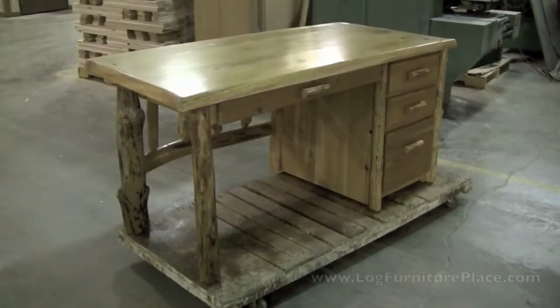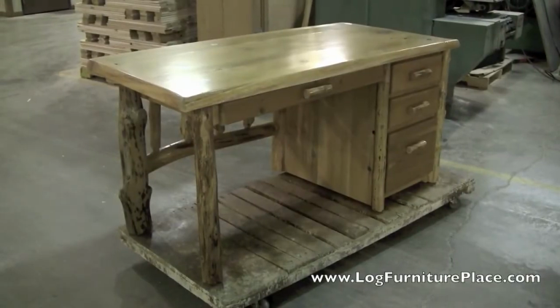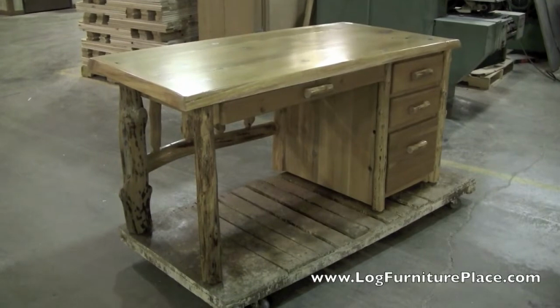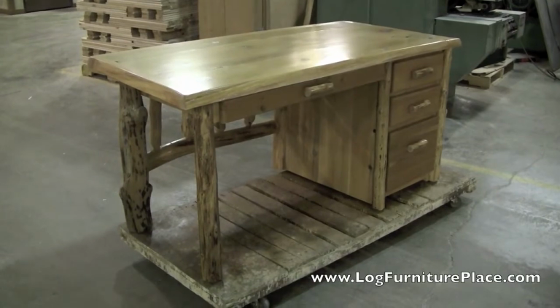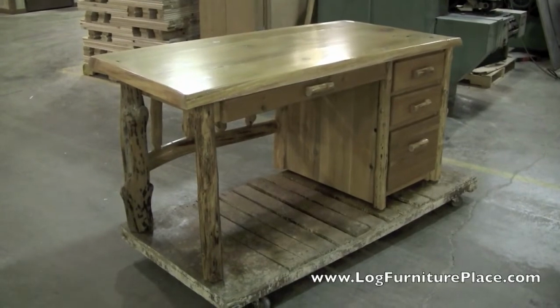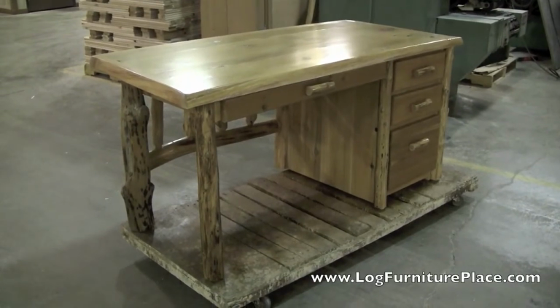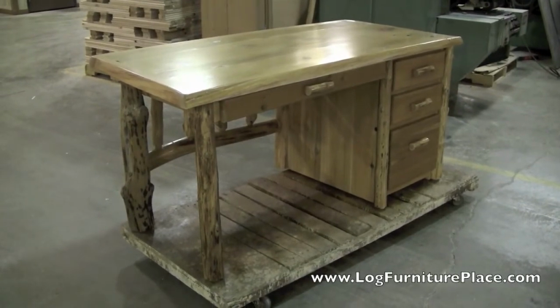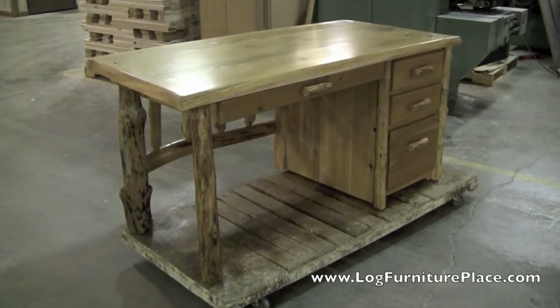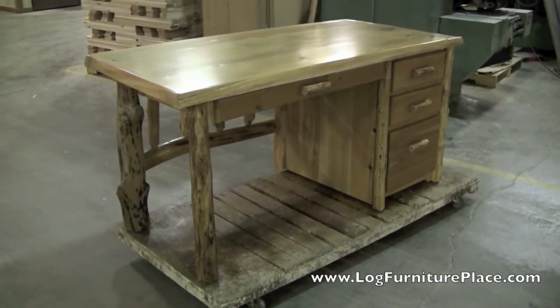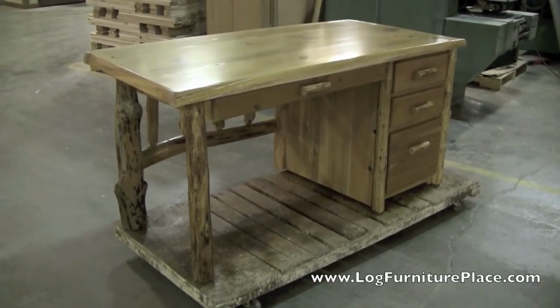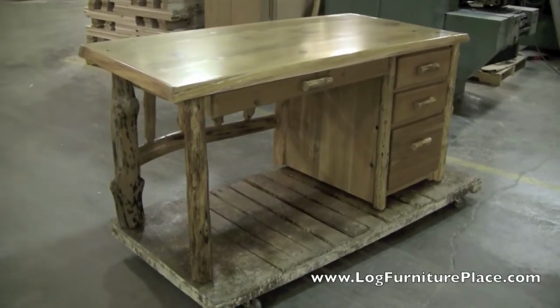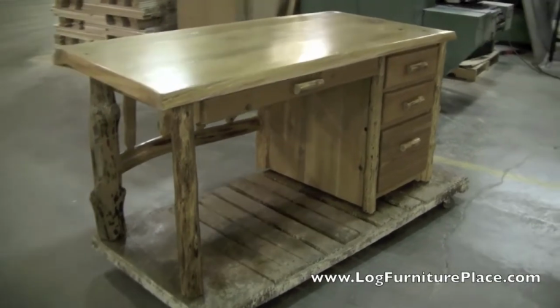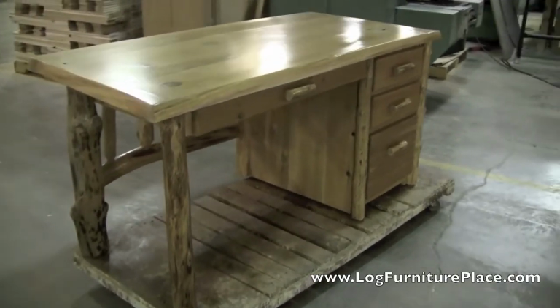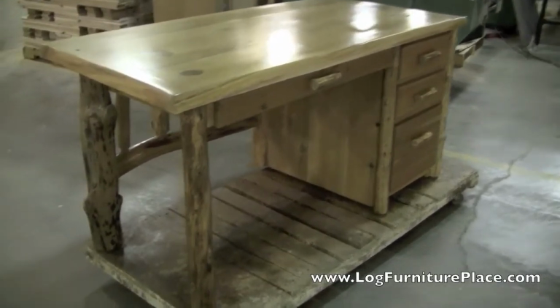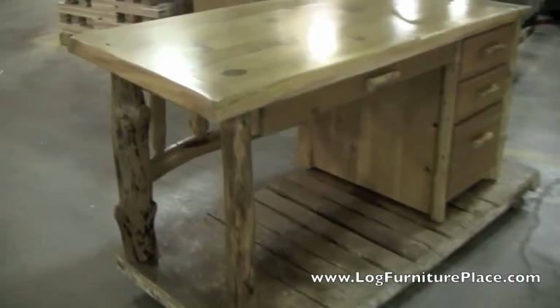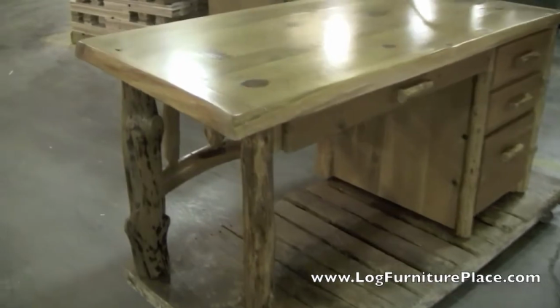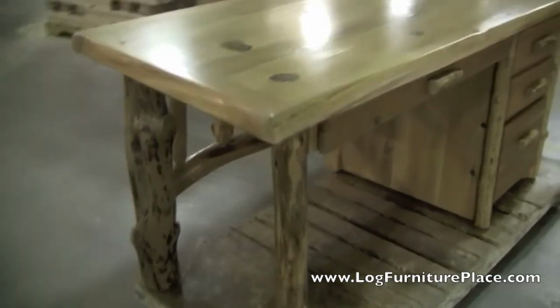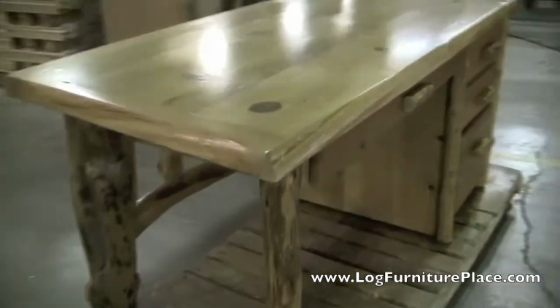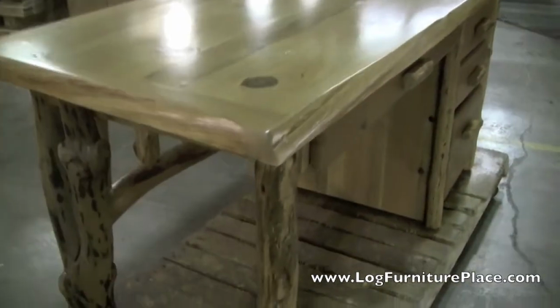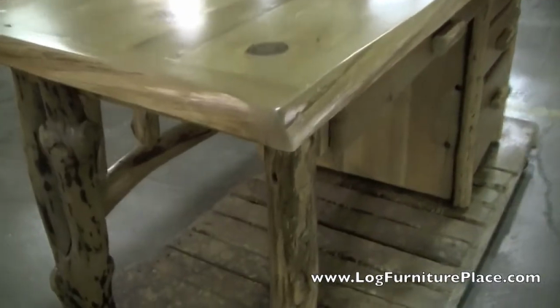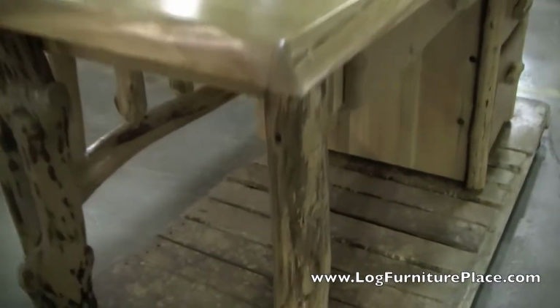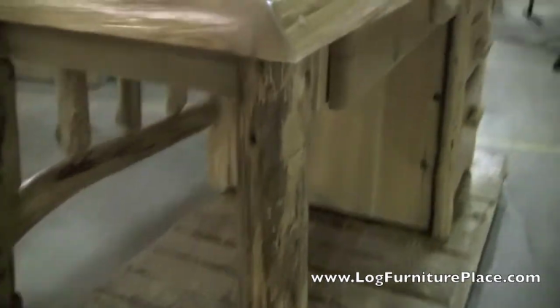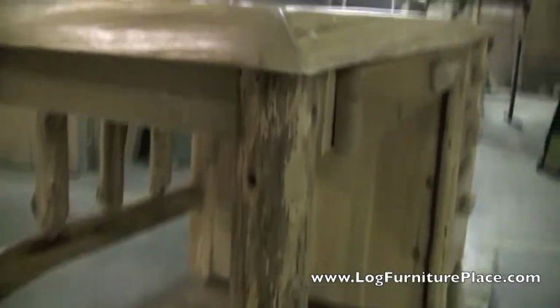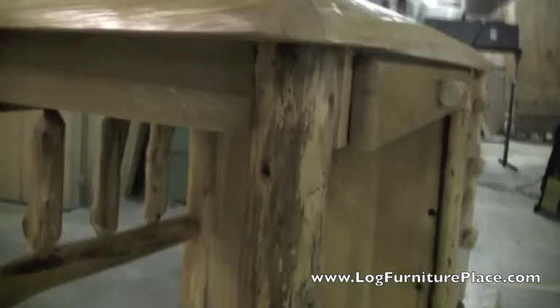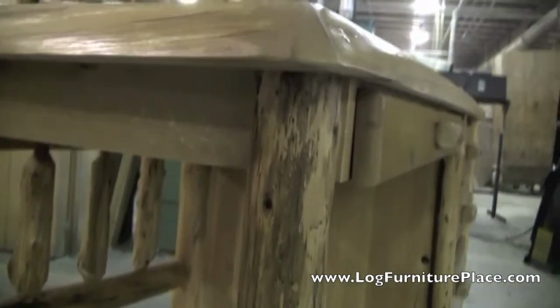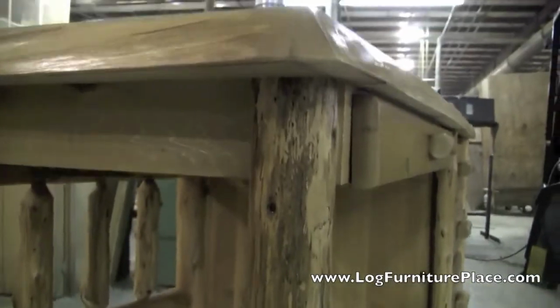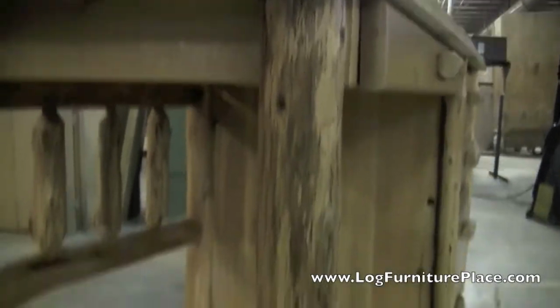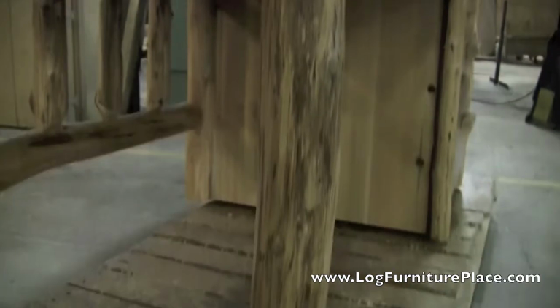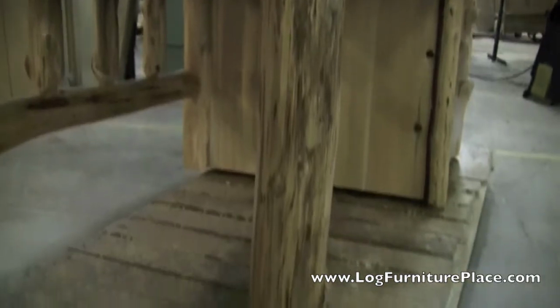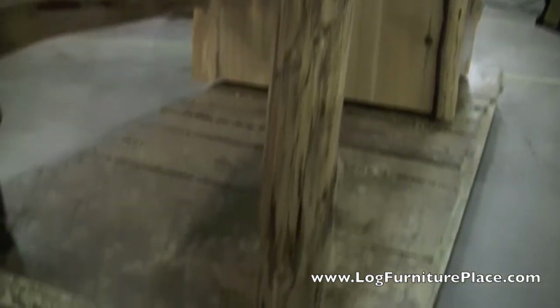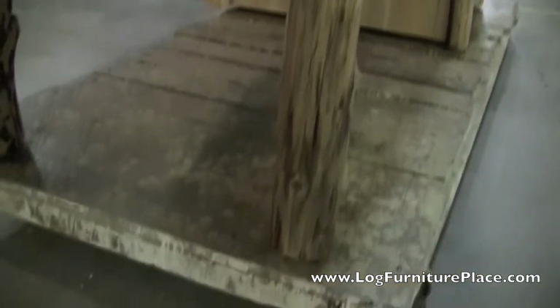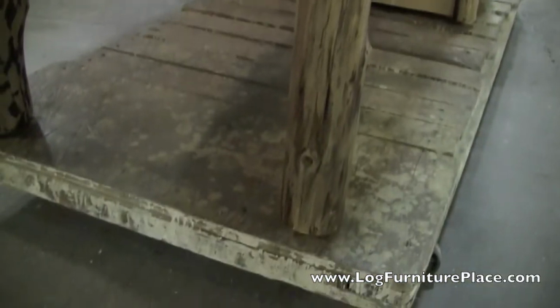Hi, this is Jason with JHE's Log Furniture Place. Come visit us online at logfurnitureplace.com. Today we're going to take a closer look at our Cedar Lake Log File Desk.